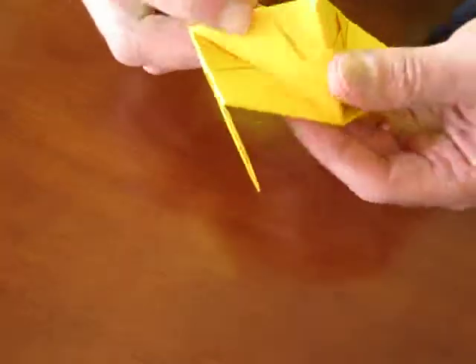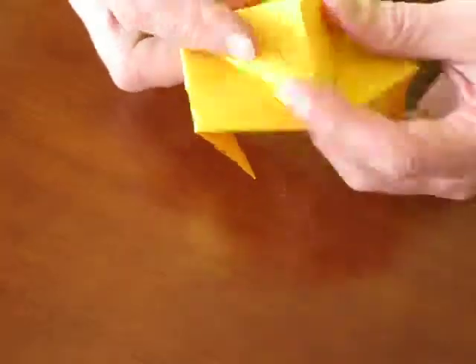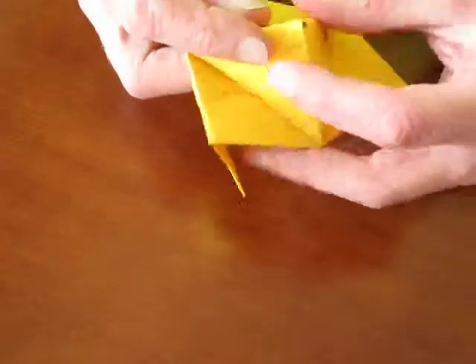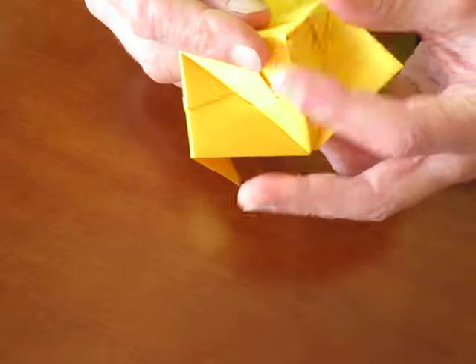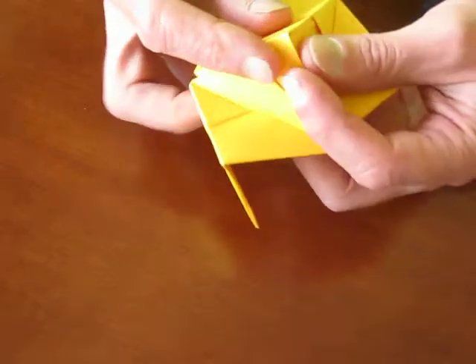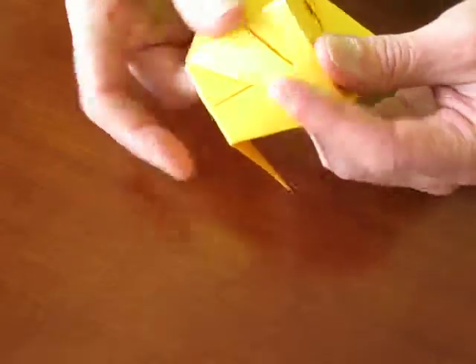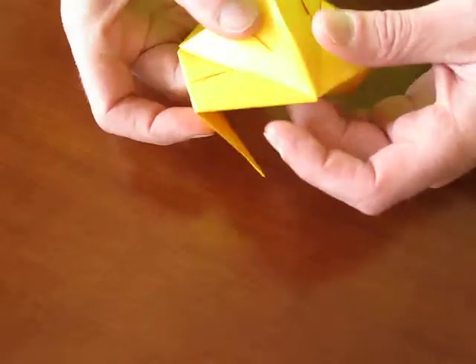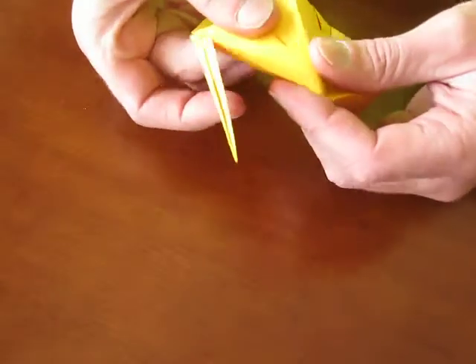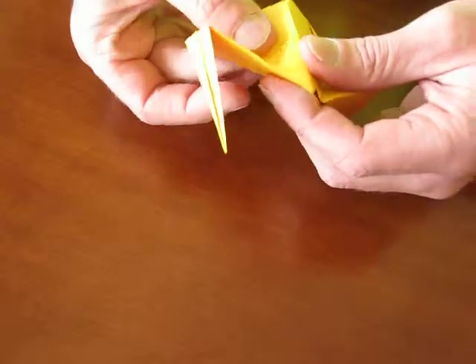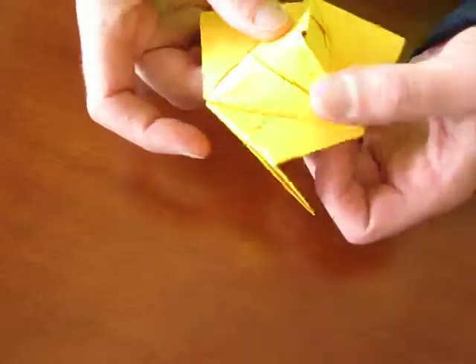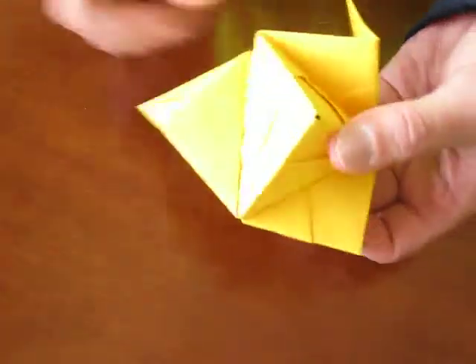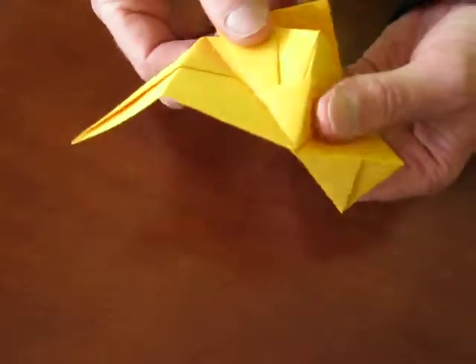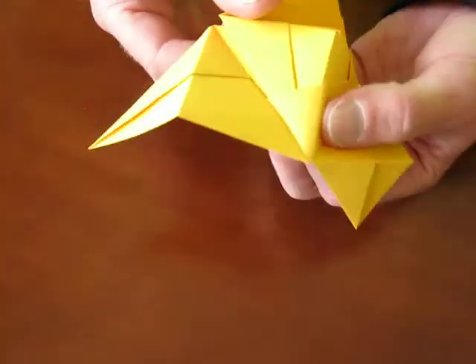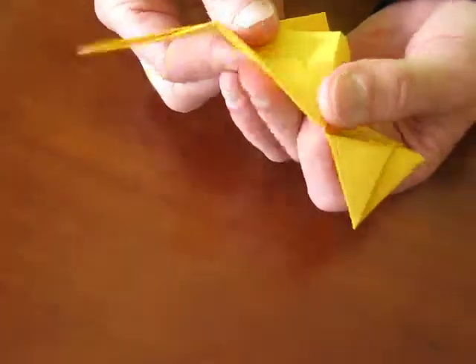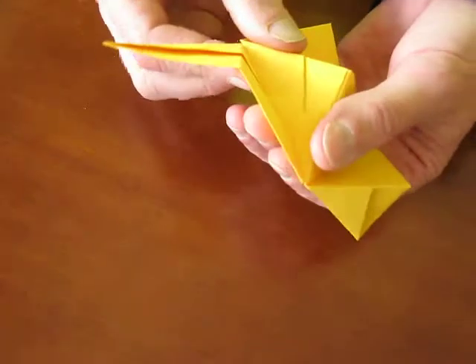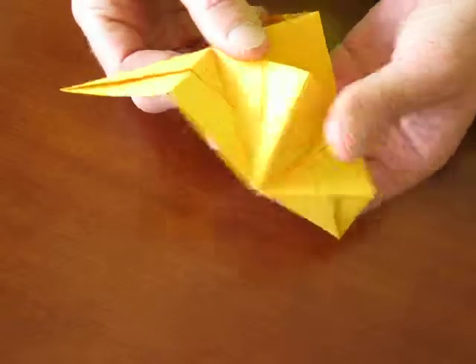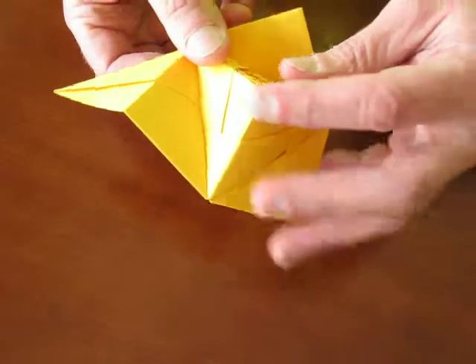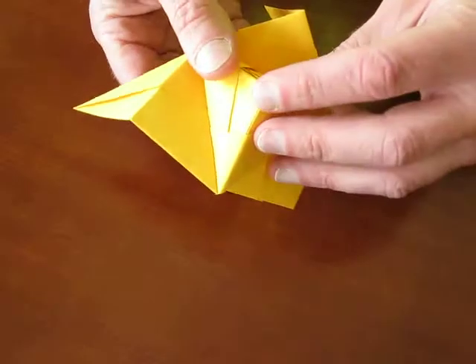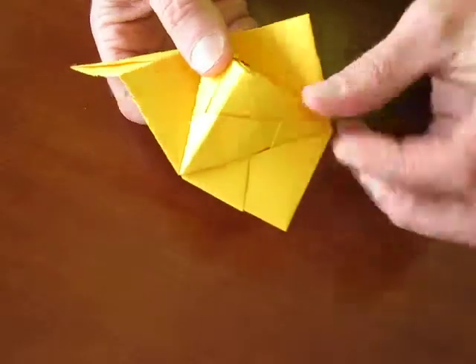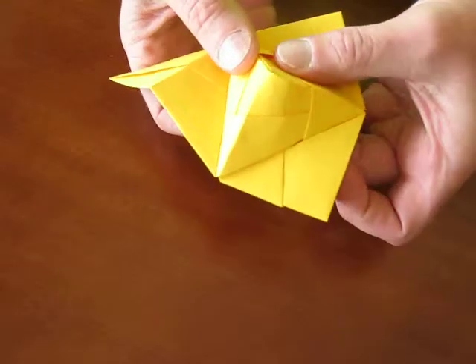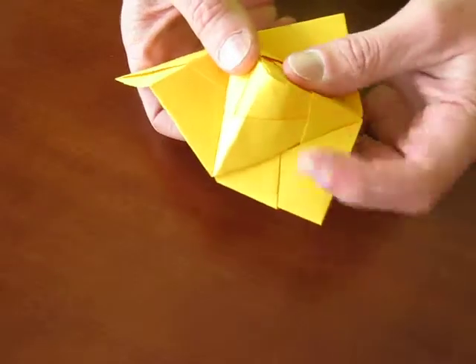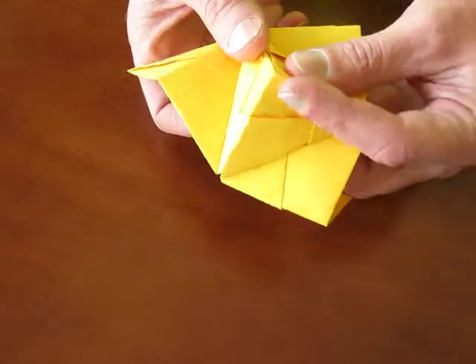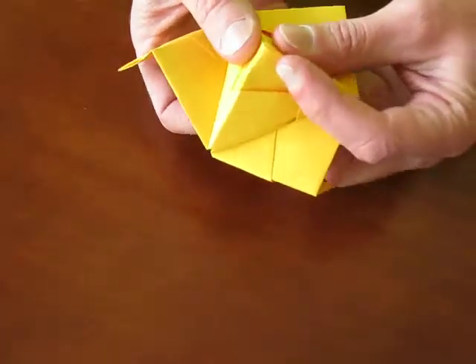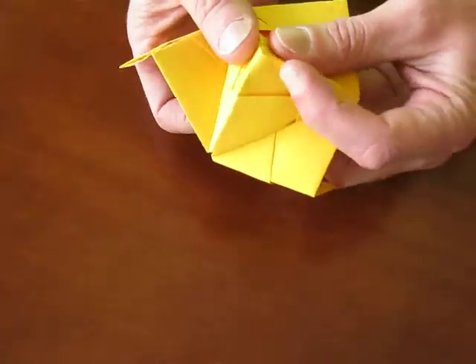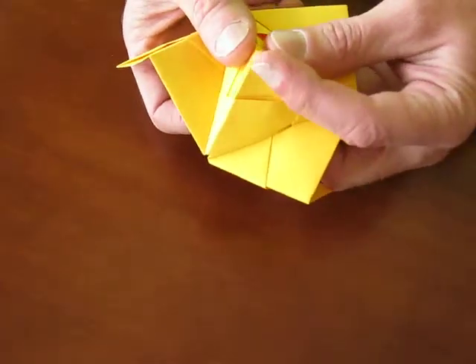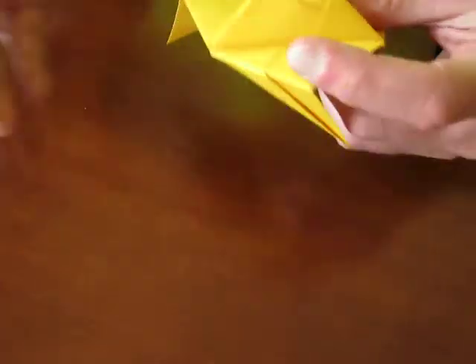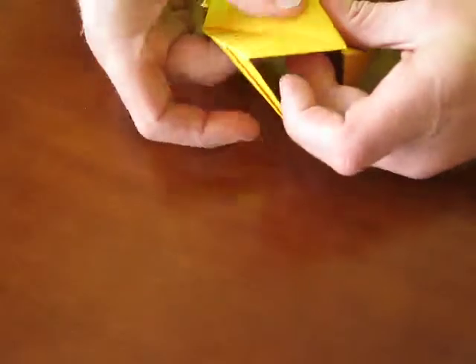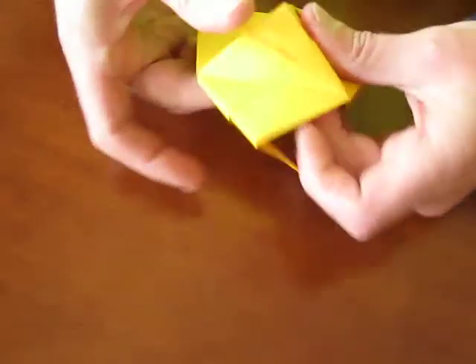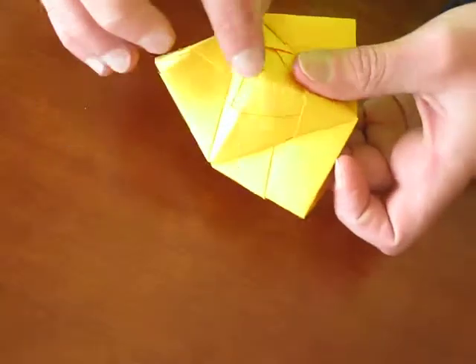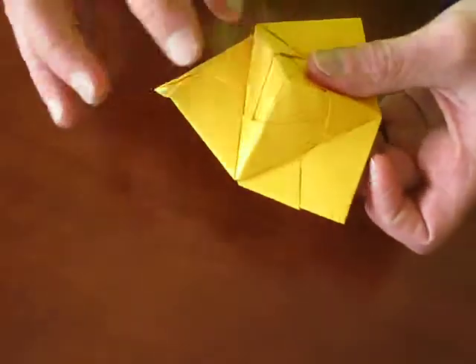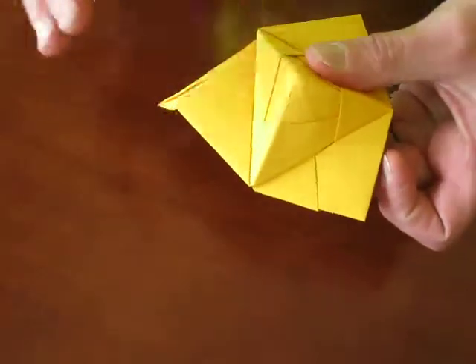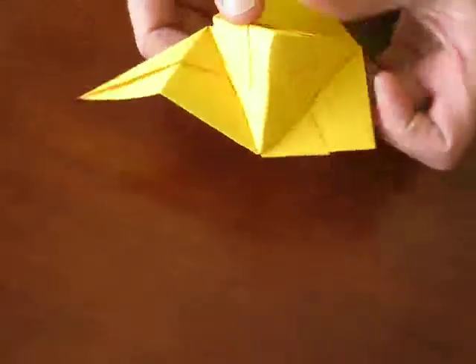Make sure you push them nicely together so it makes a nice little three-sided pyramid — just like so. There we go. So there's no little hole in the end.